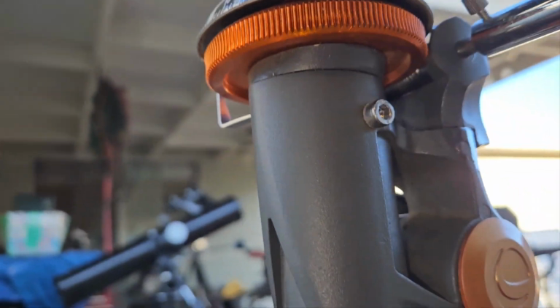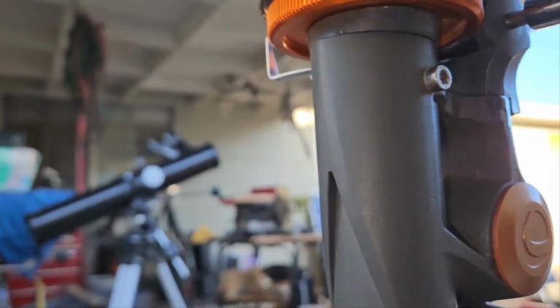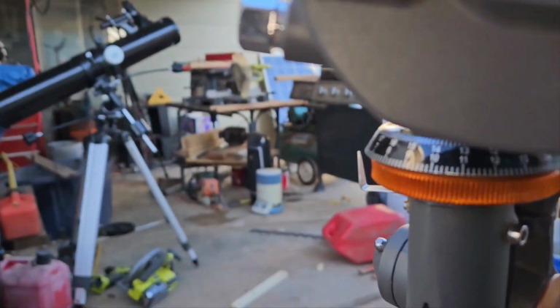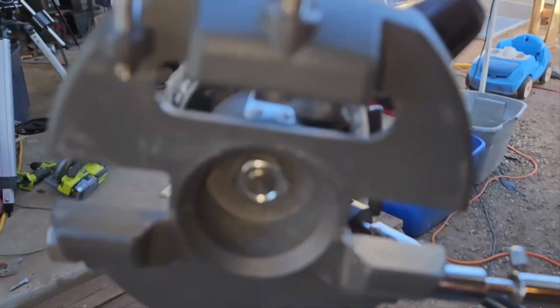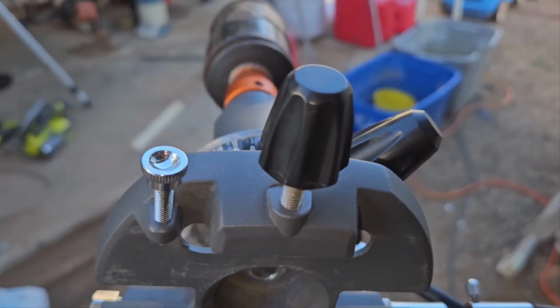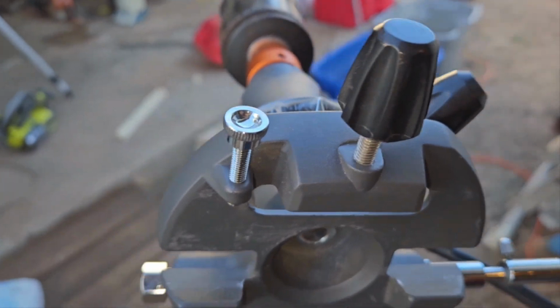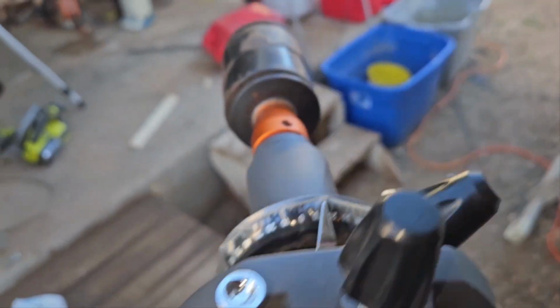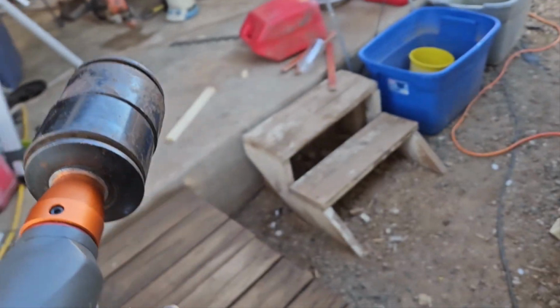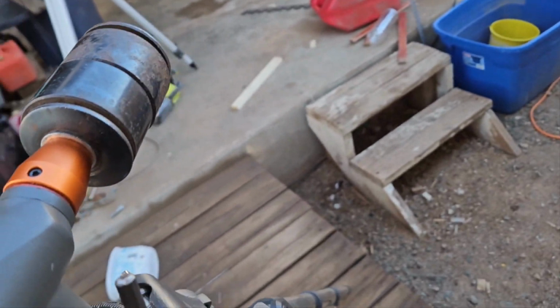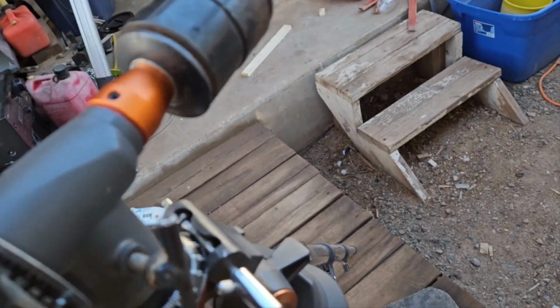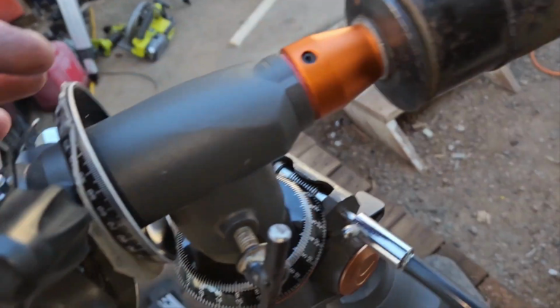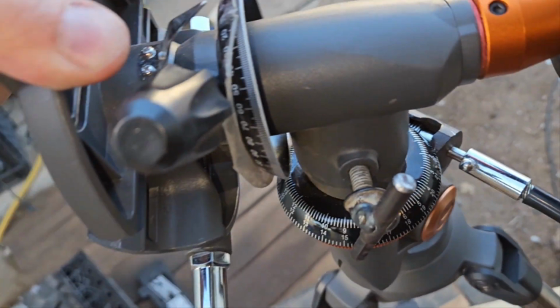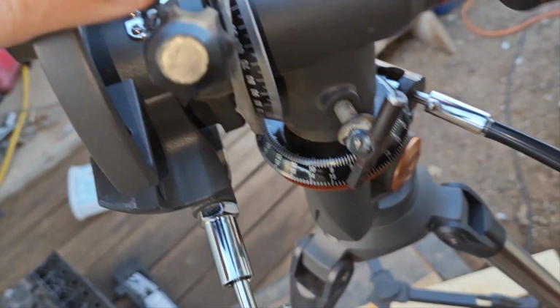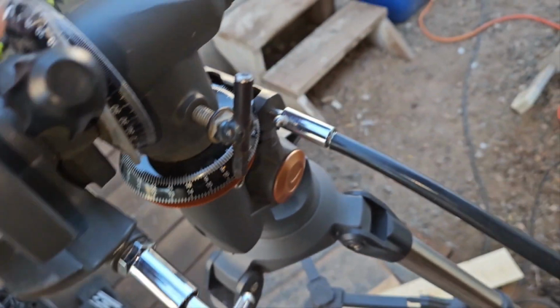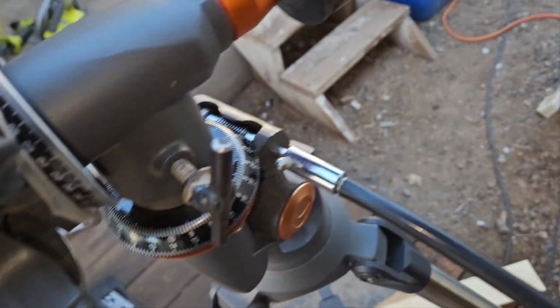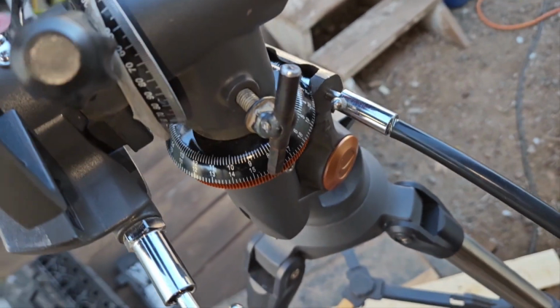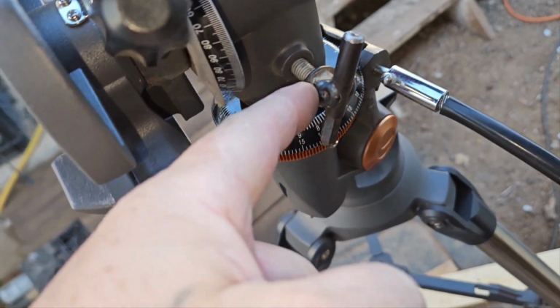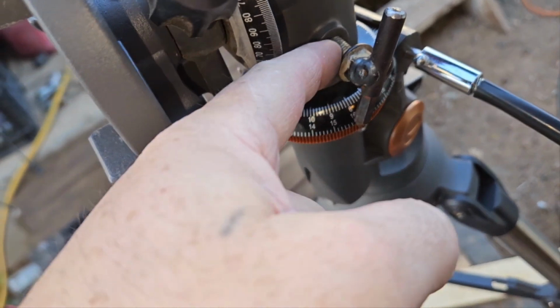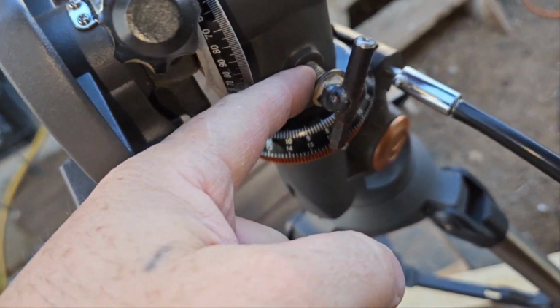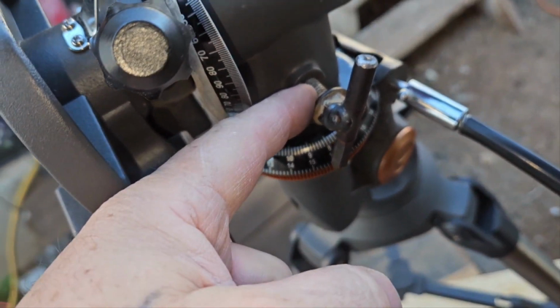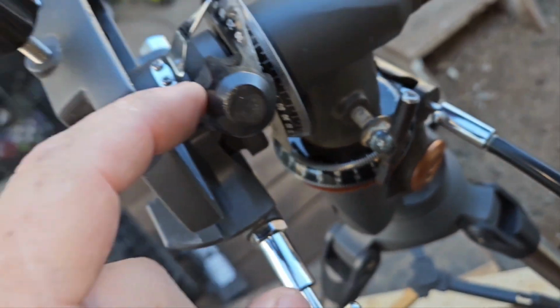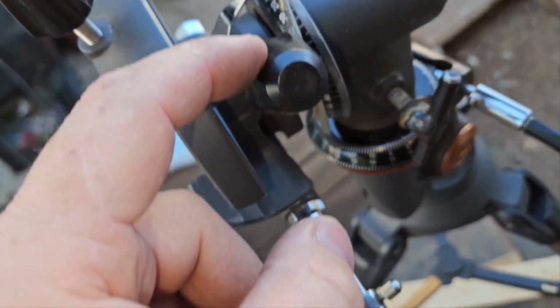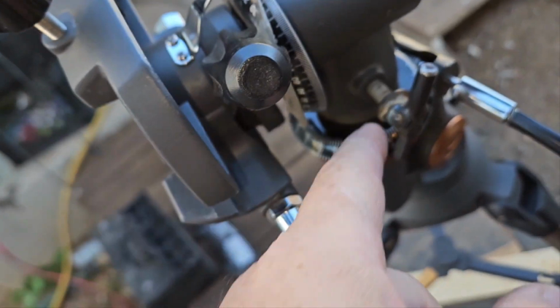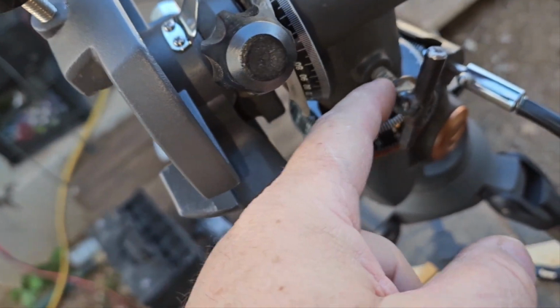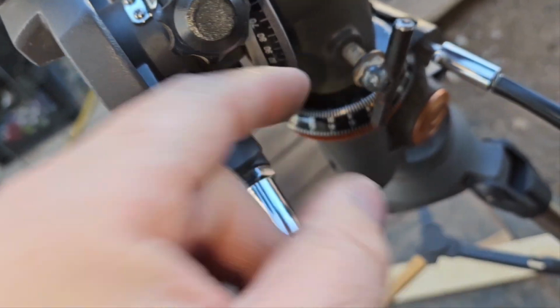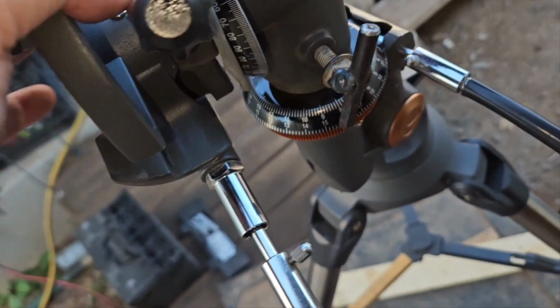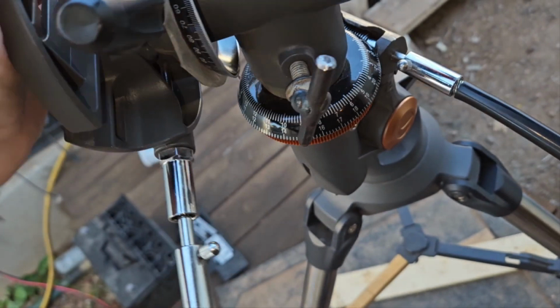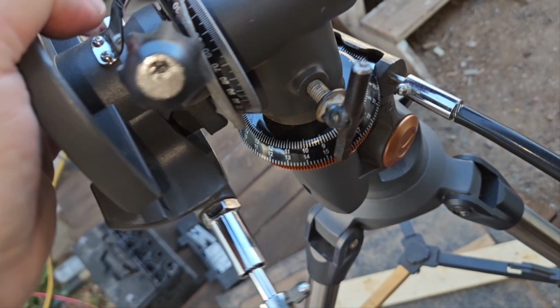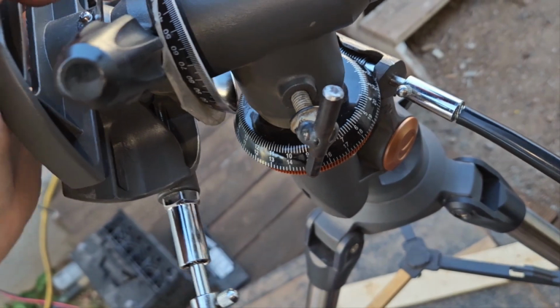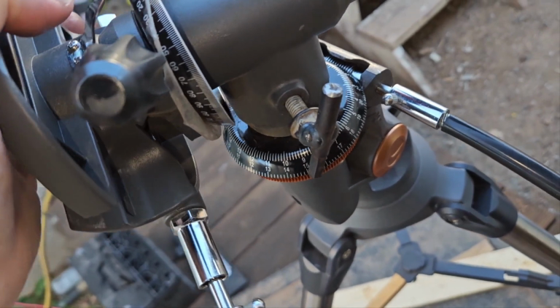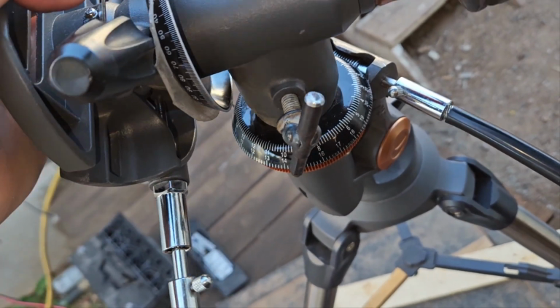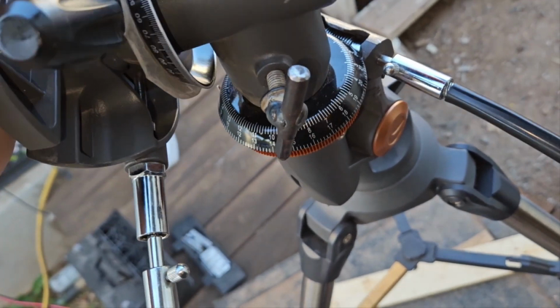Then I can have this straight up and down and I can just rotate this. The original knob was one of these and it would not lock this no matter what — the telescope would always slip.